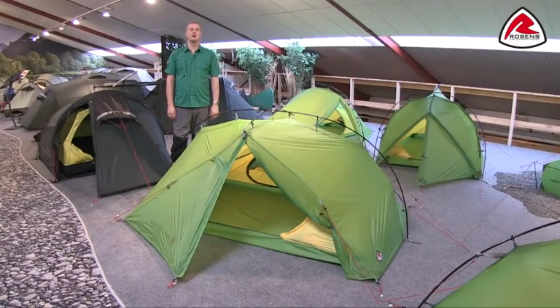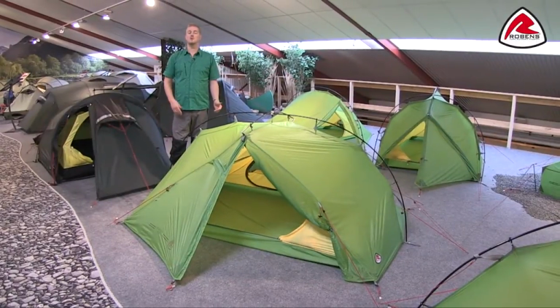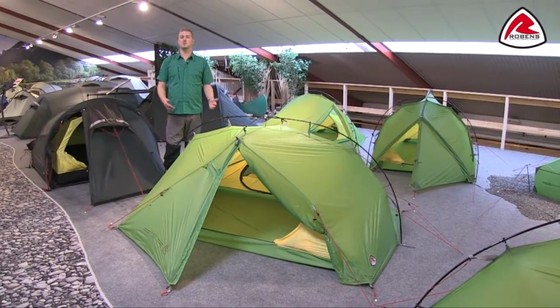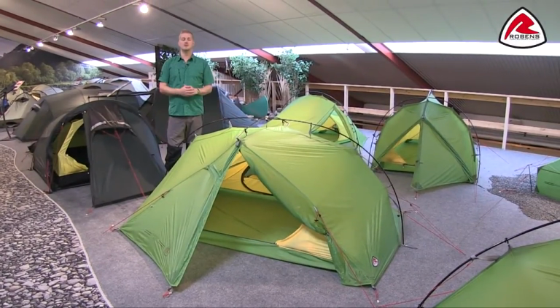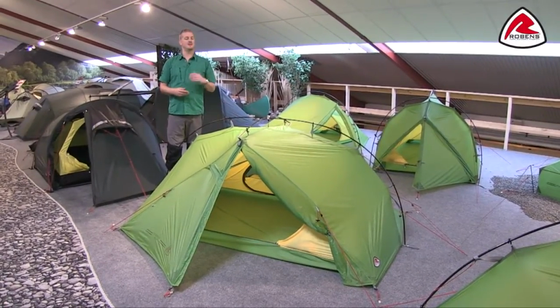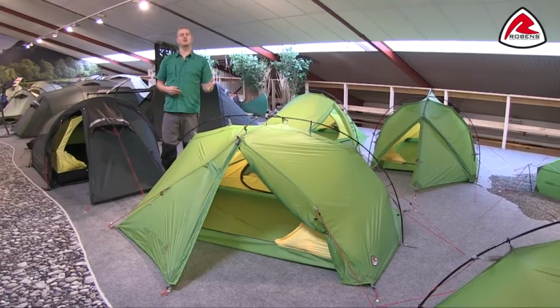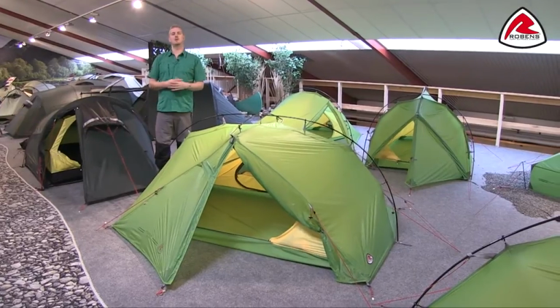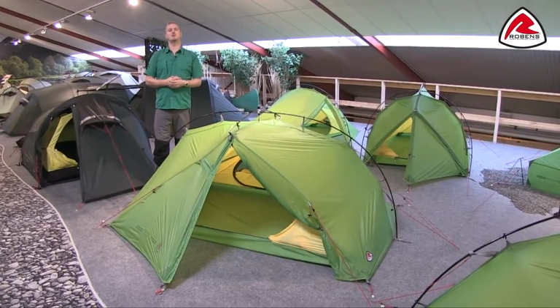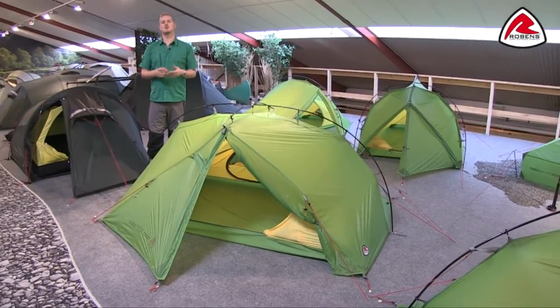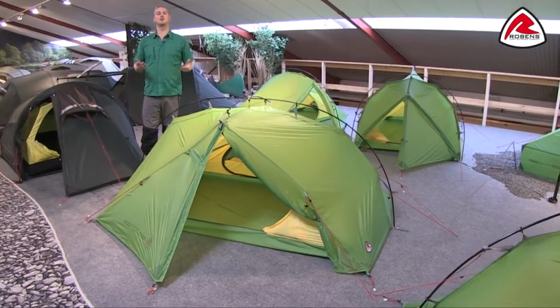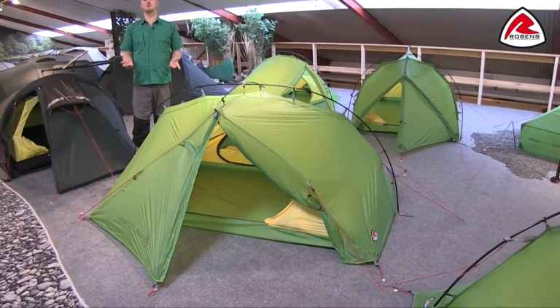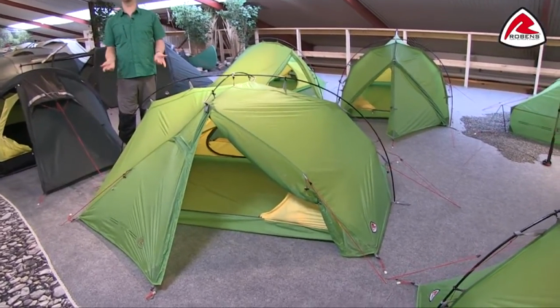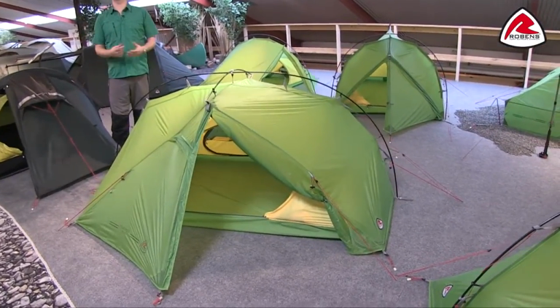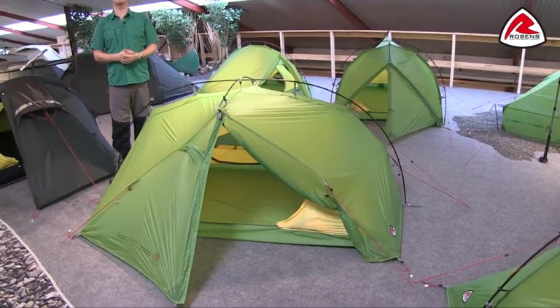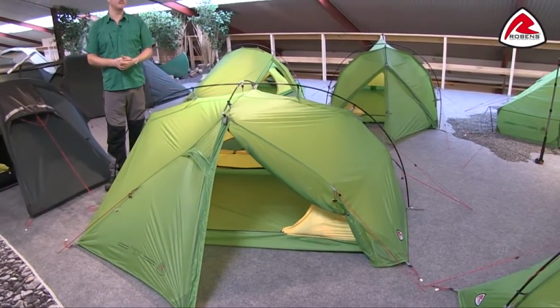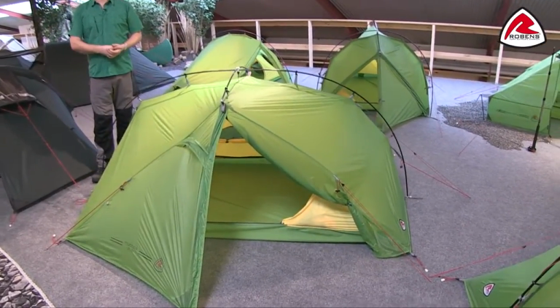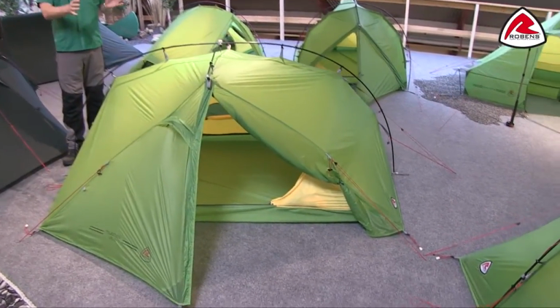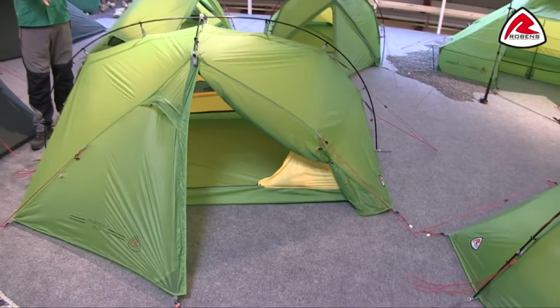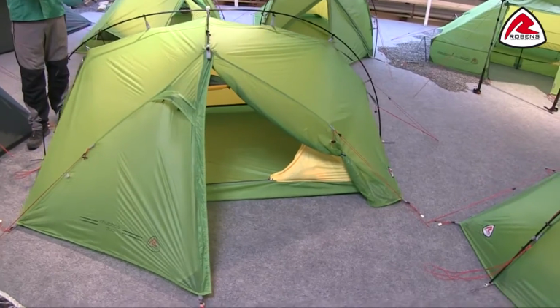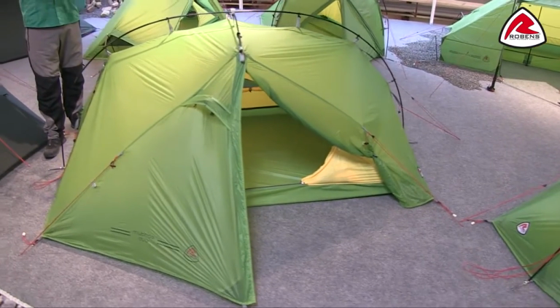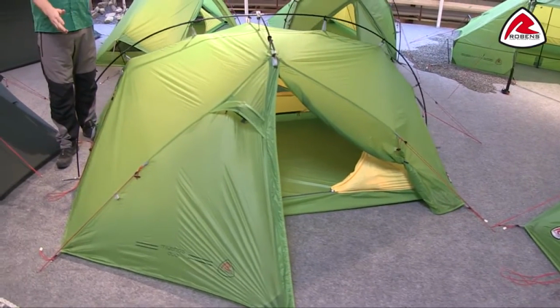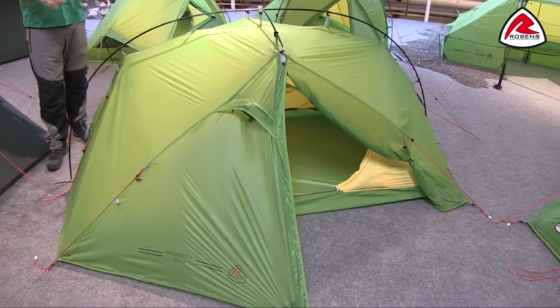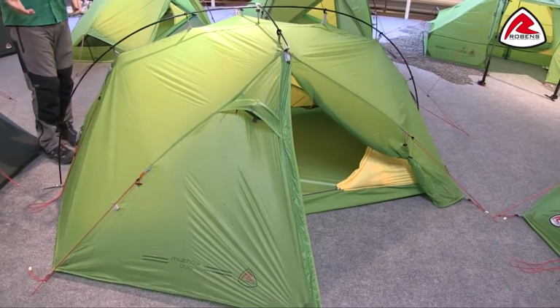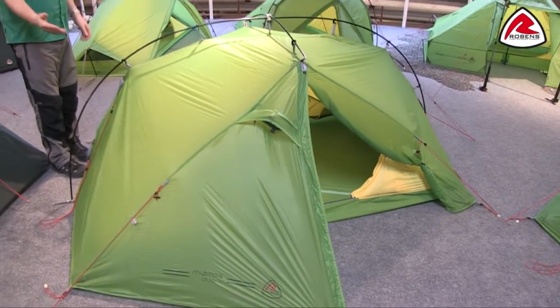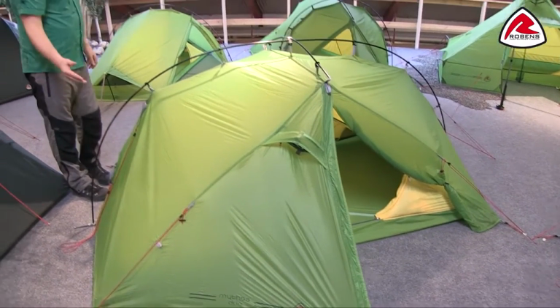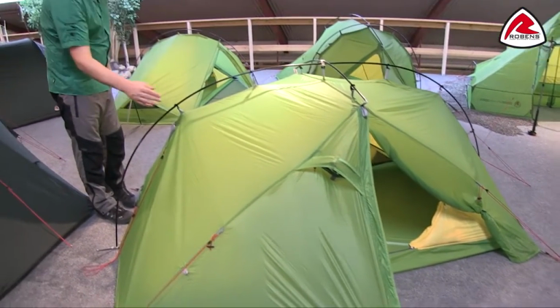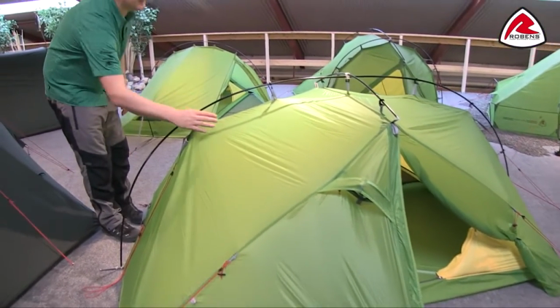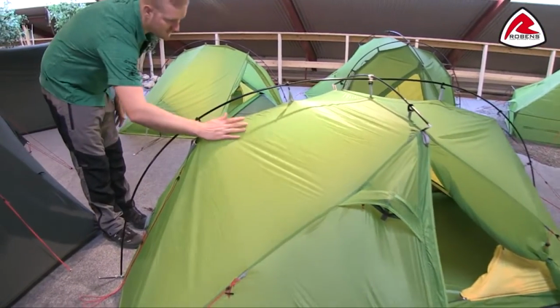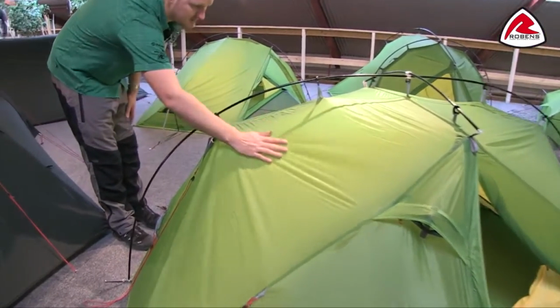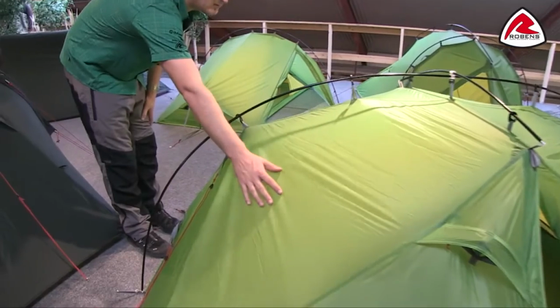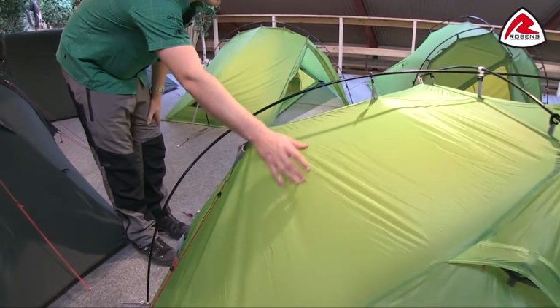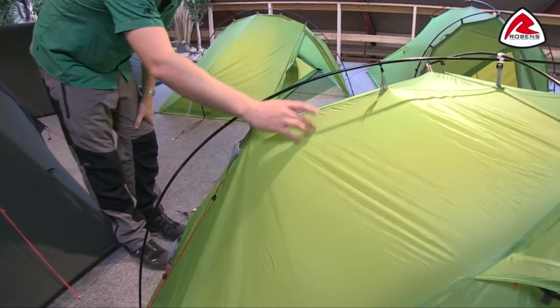Hi and welcome to Robins. In this film I'm going to talk you through the features of our Mythos Duo, which is in our extra light range. The Mythos Duo is a two person tent and with it being in our extra light range, the flysheet is our Hydrotex XTL.